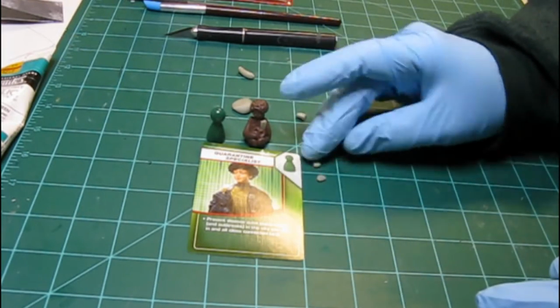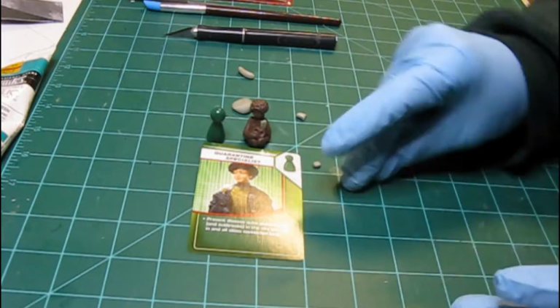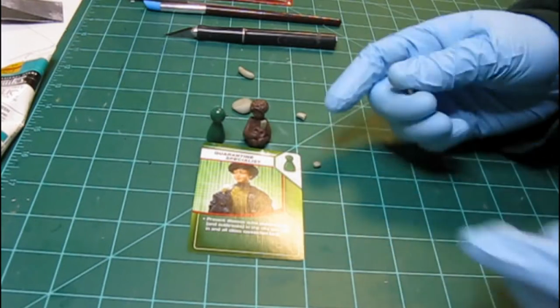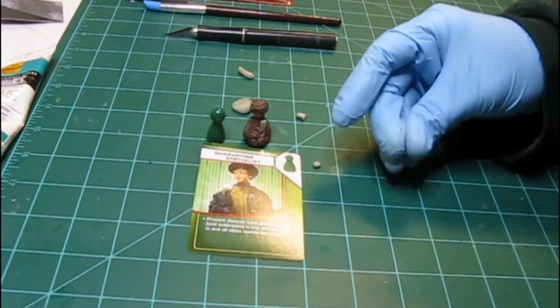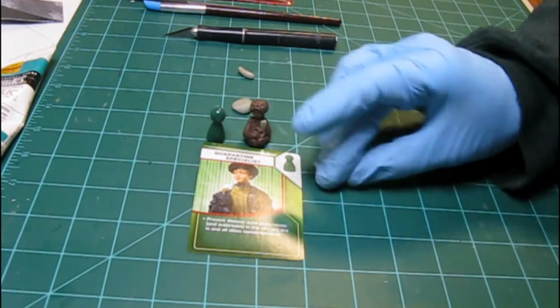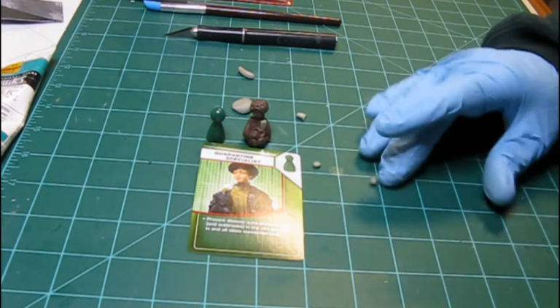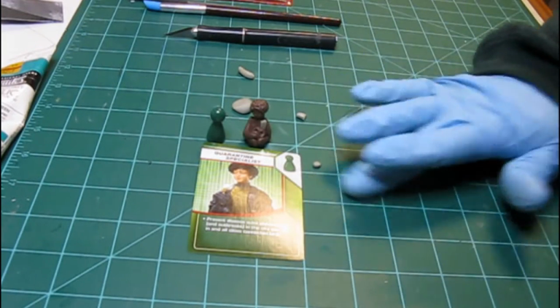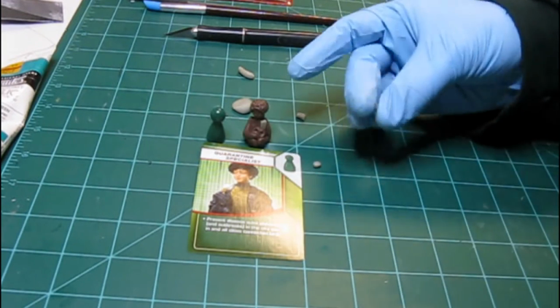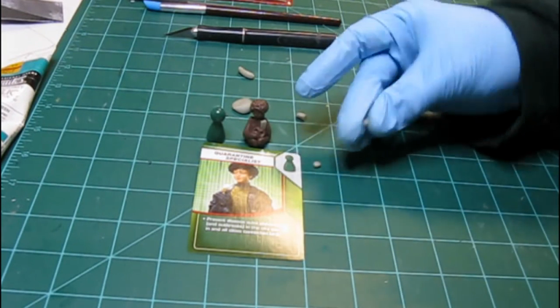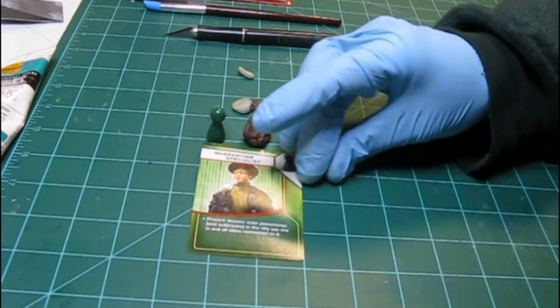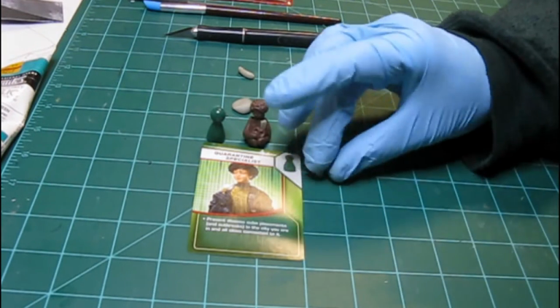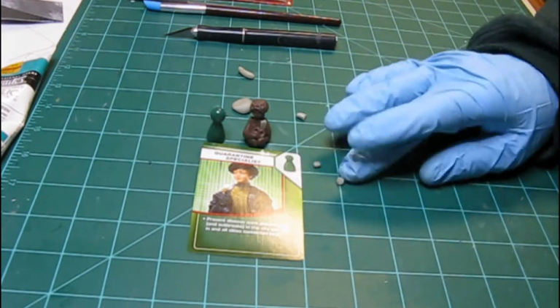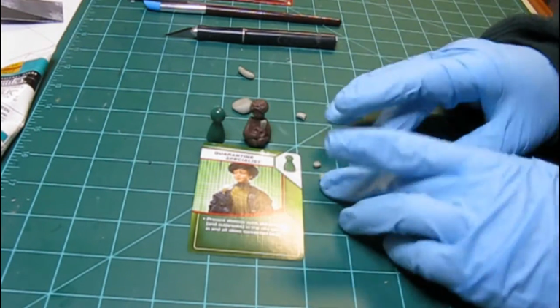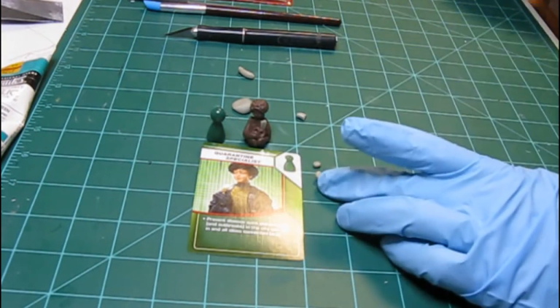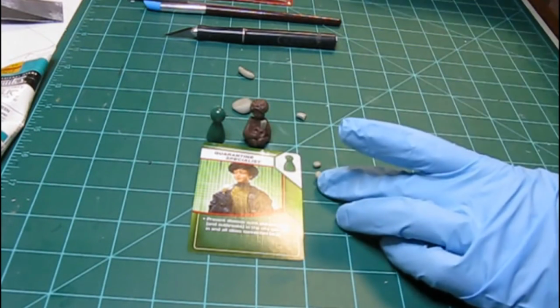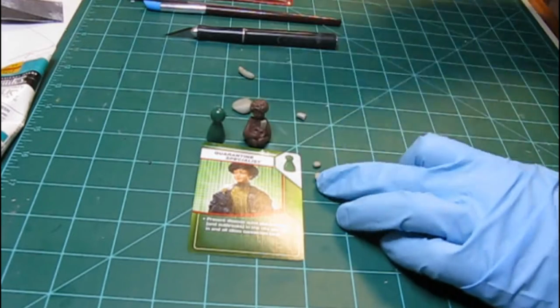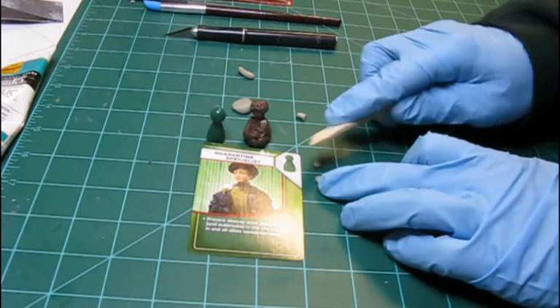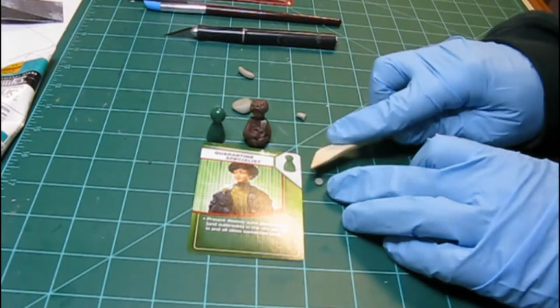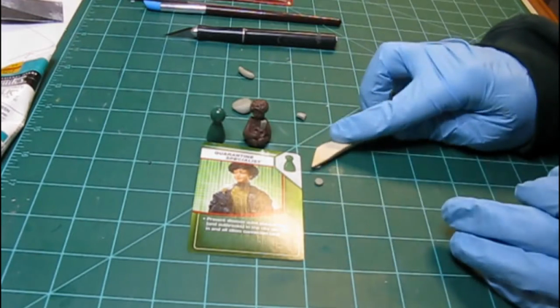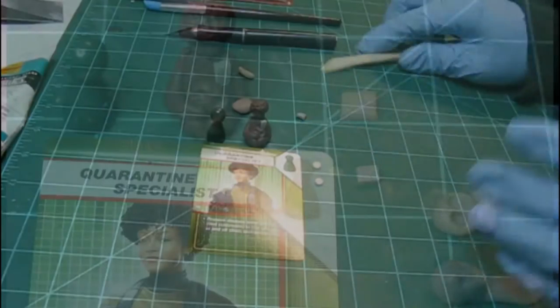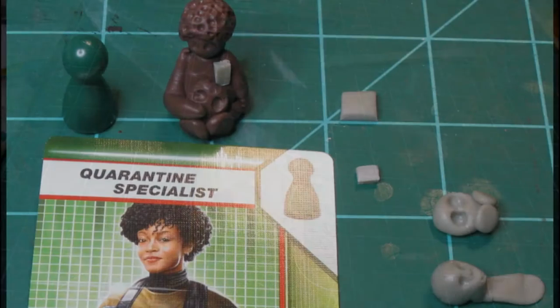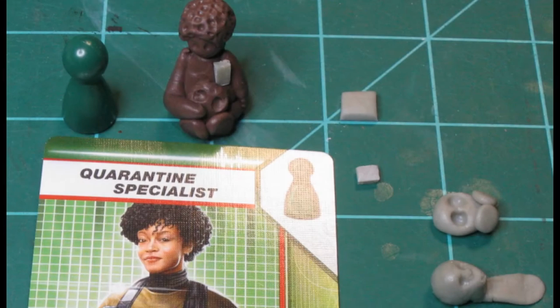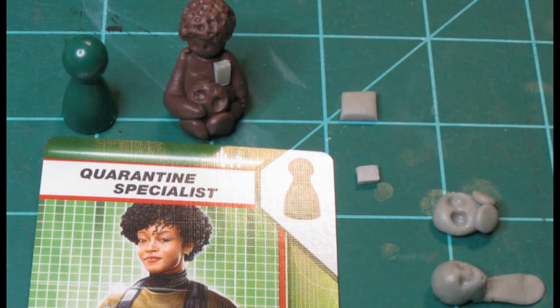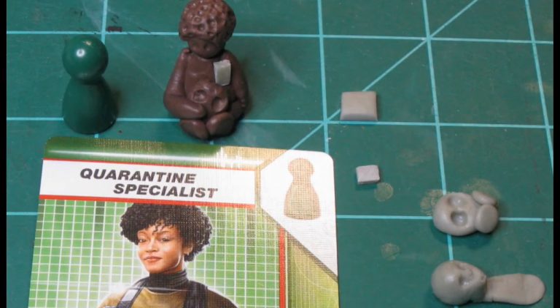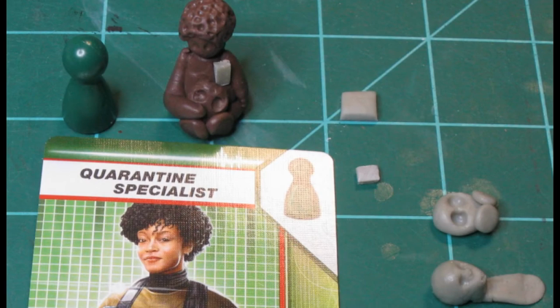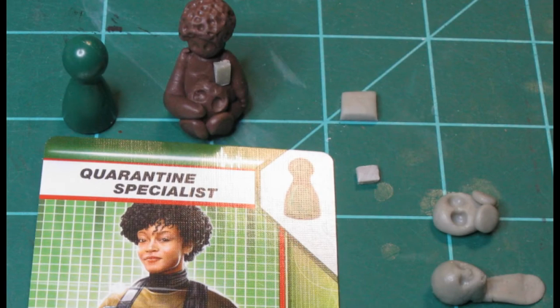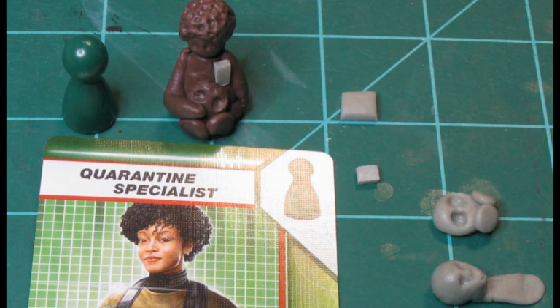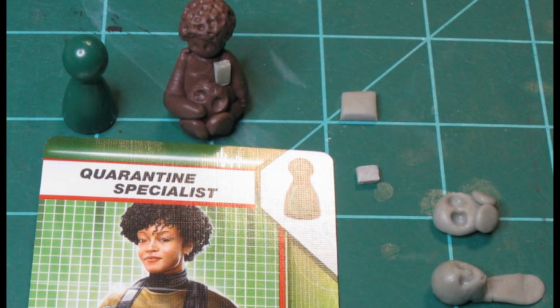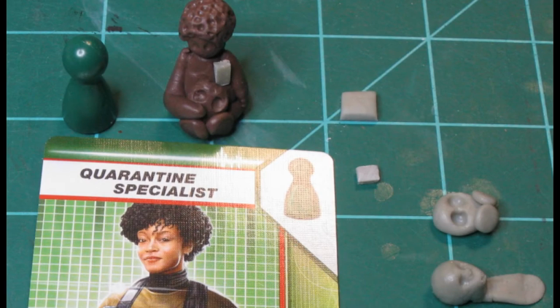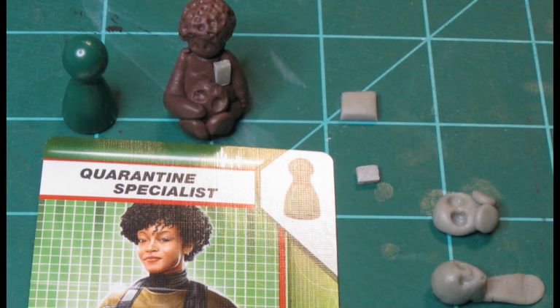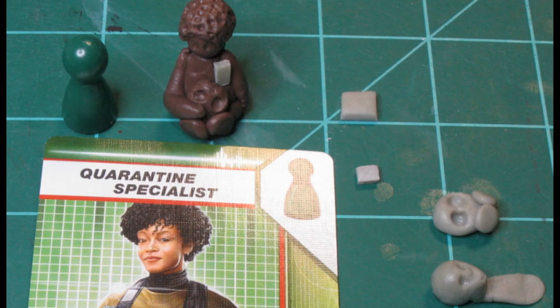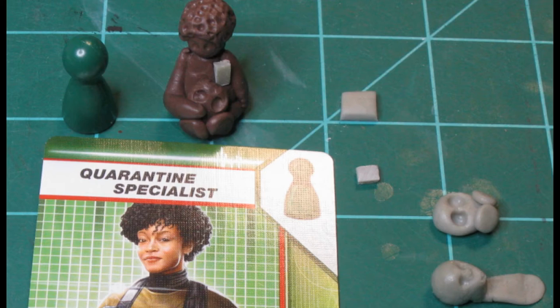Notably, I made the gas mask, the filter pack, the mask that goes on our back, and the Quarantine Specialist's face. All of this was allowed to cure for about five to six hours.